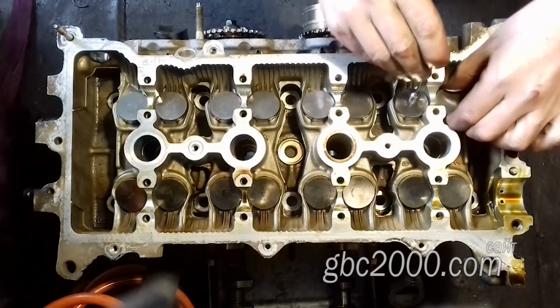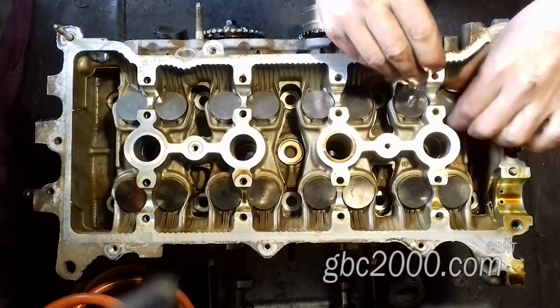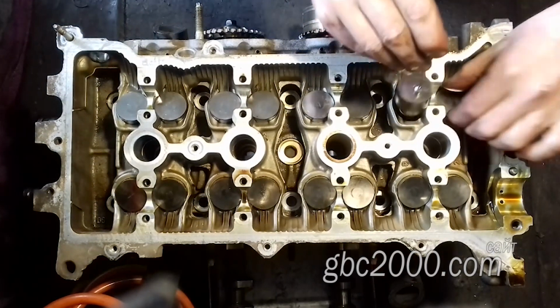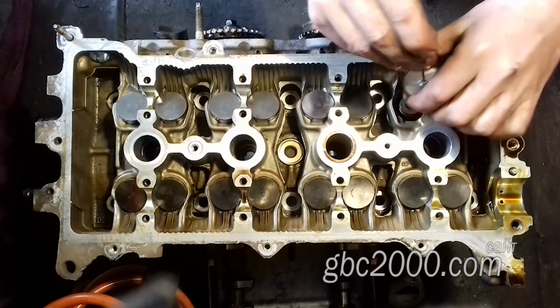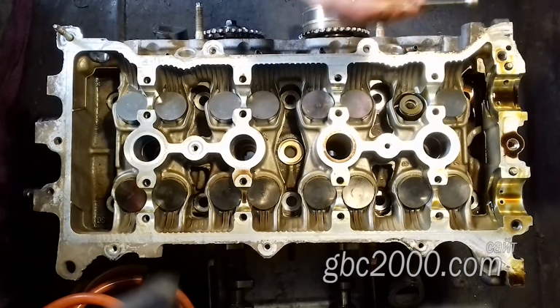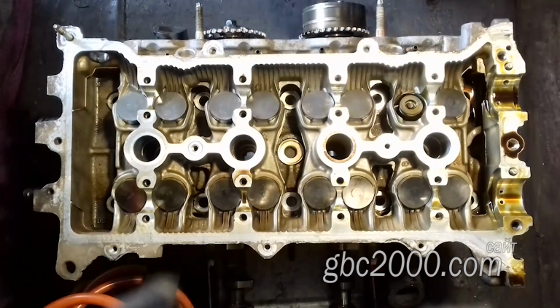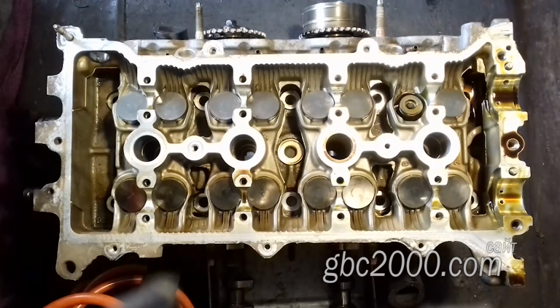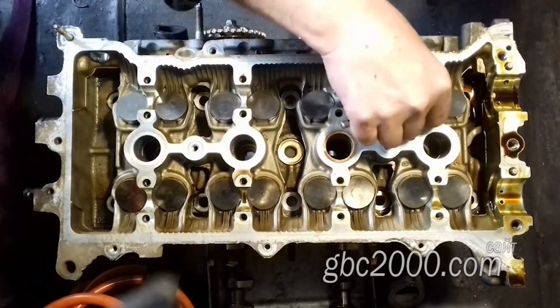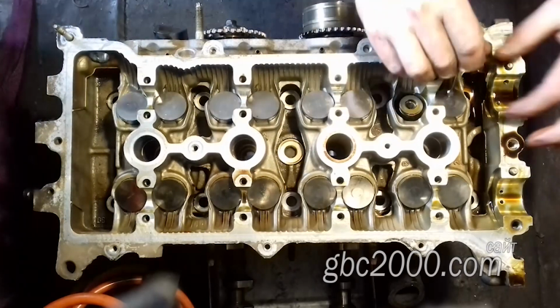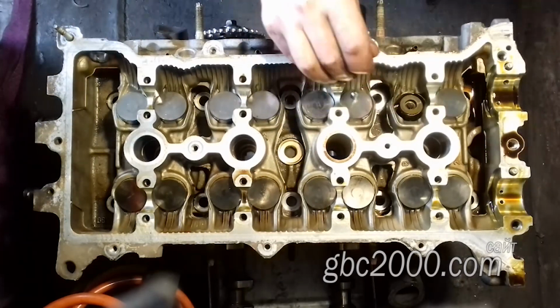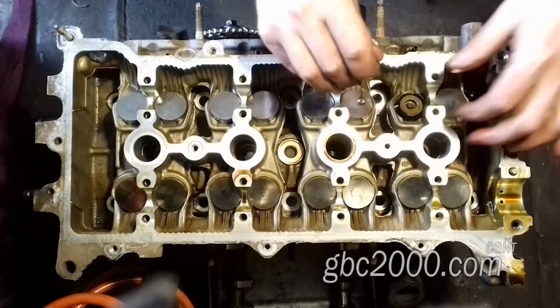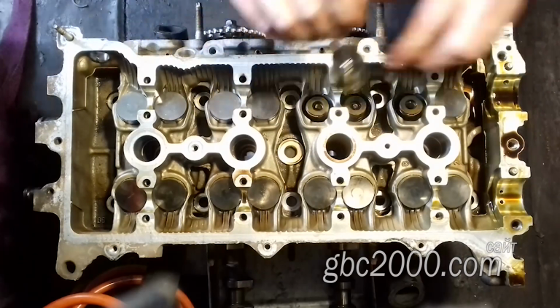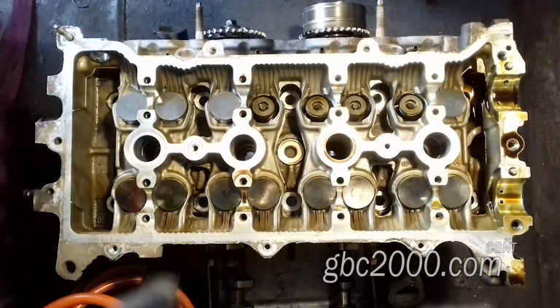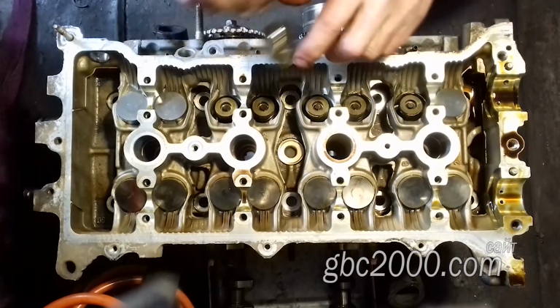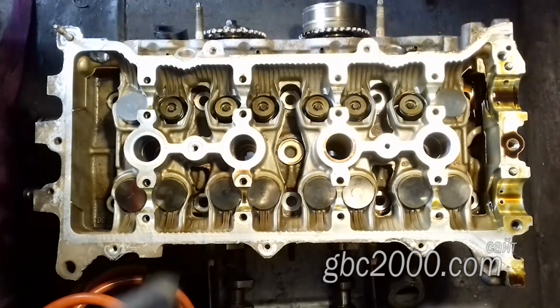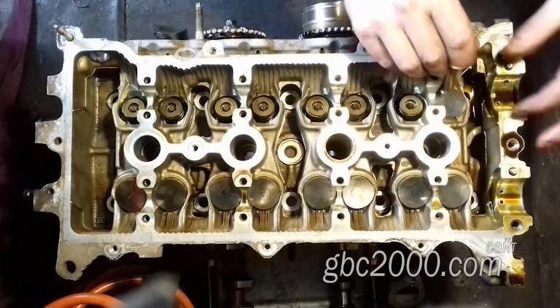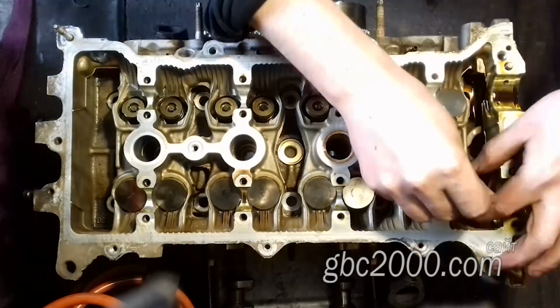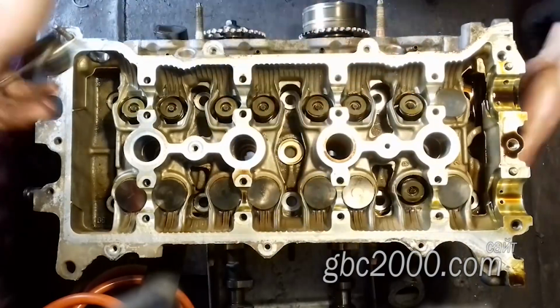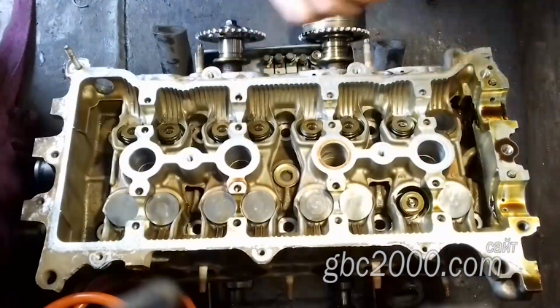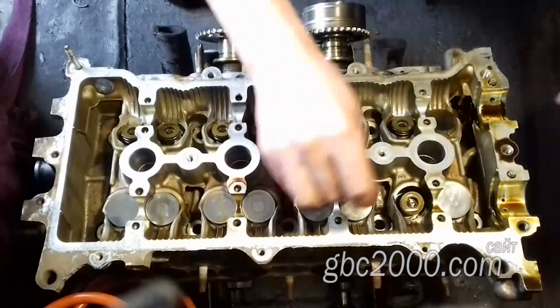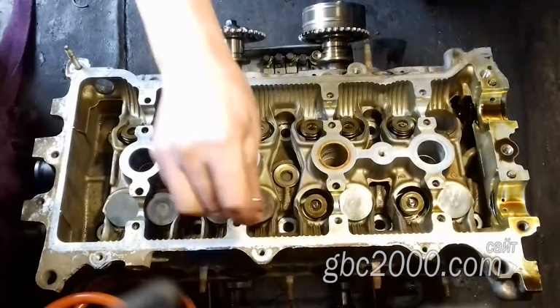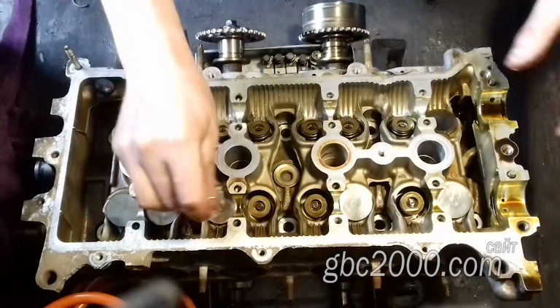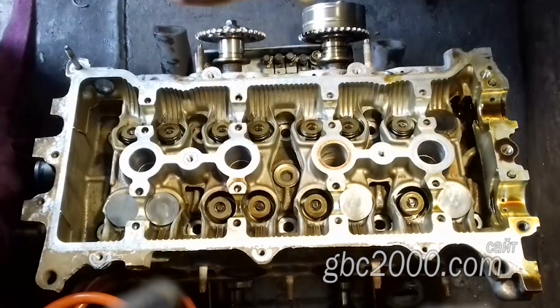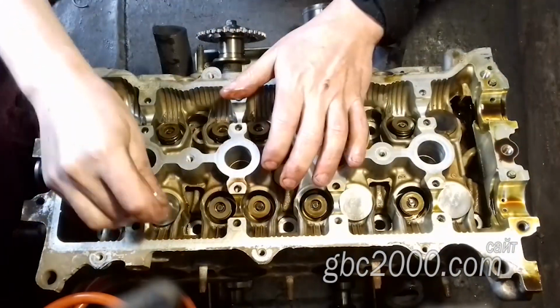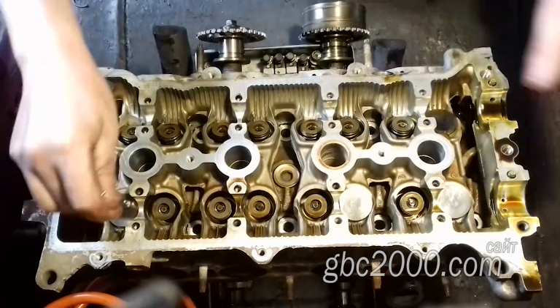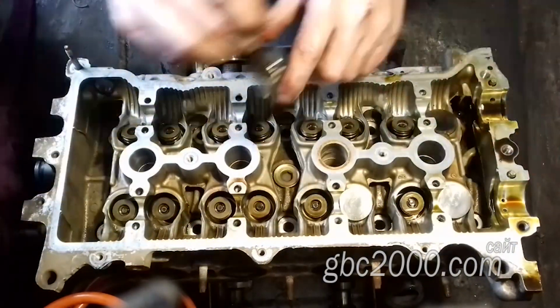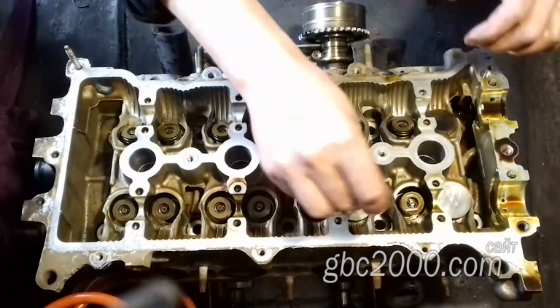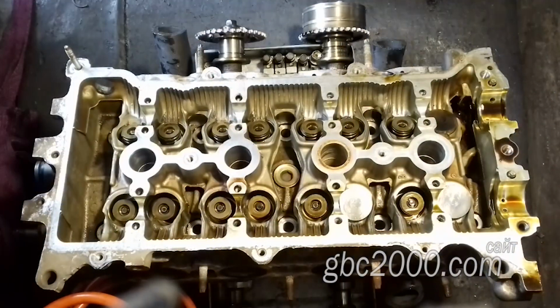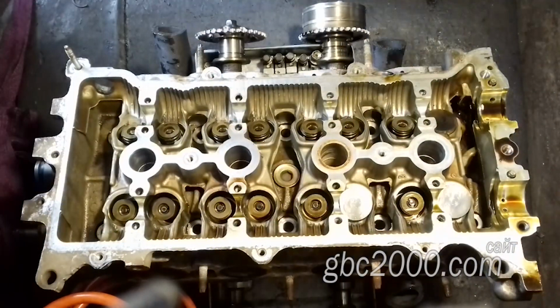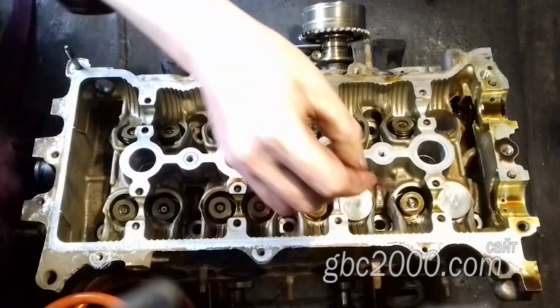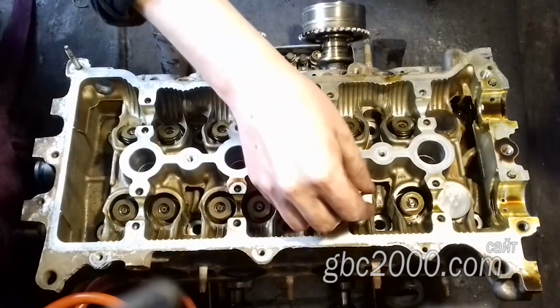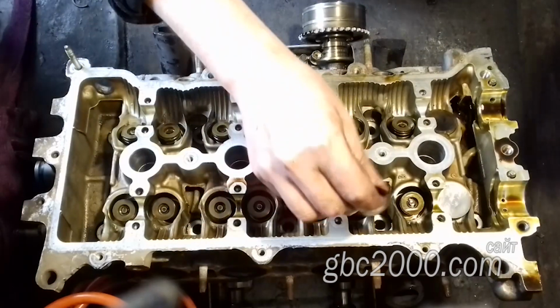Извлекаю толкатели. Некоторые из них не сразу поддаются — зазор у них минимальный, всего лишь пара соток, и на масле стоят, поэтому есть определённые сложности. Беру магнит помощнее, и, конечно же, он решает мою проблему.